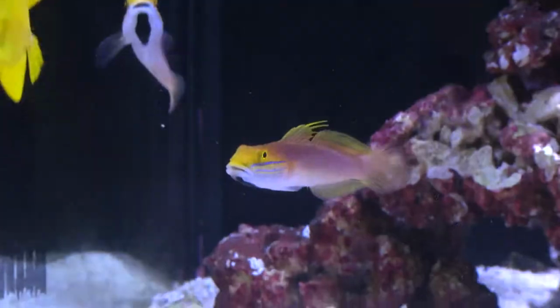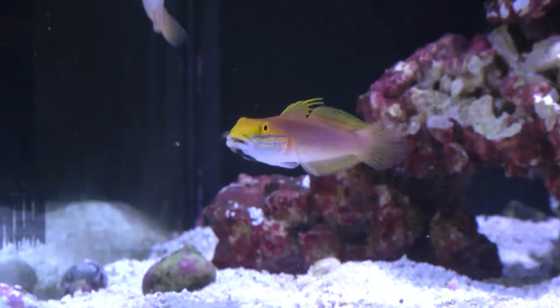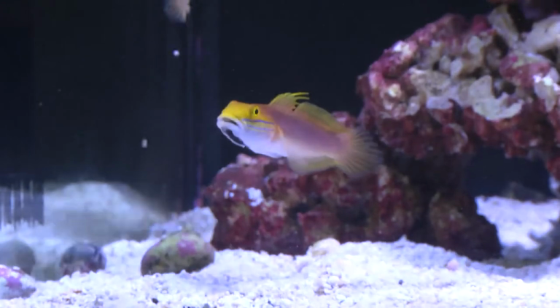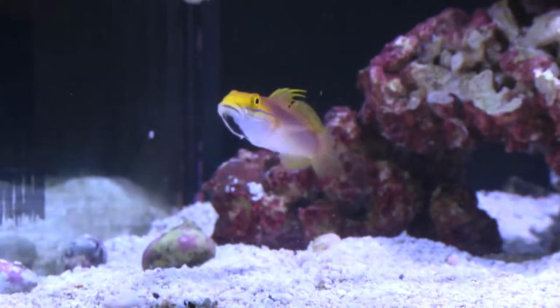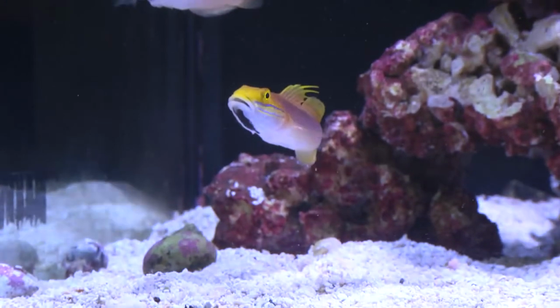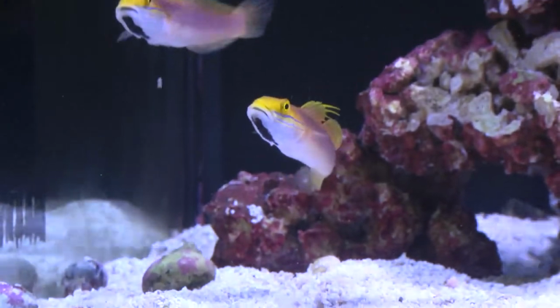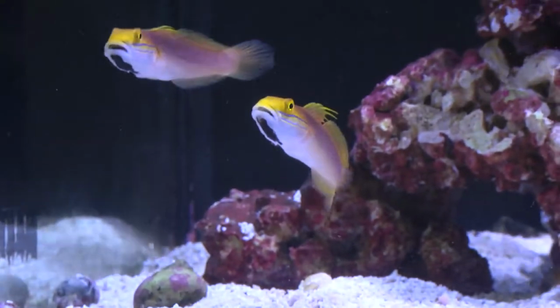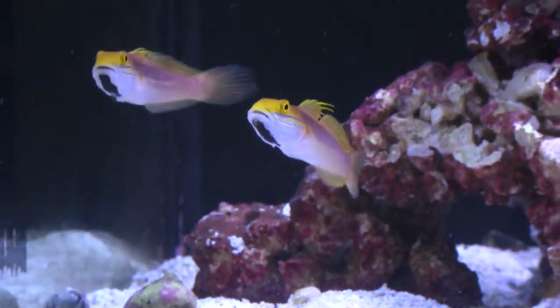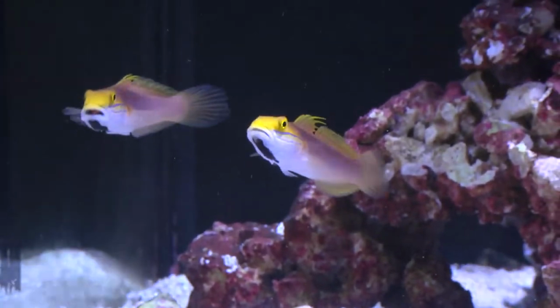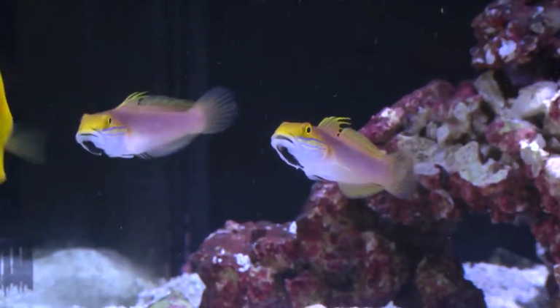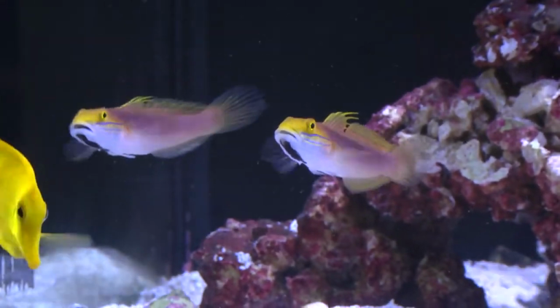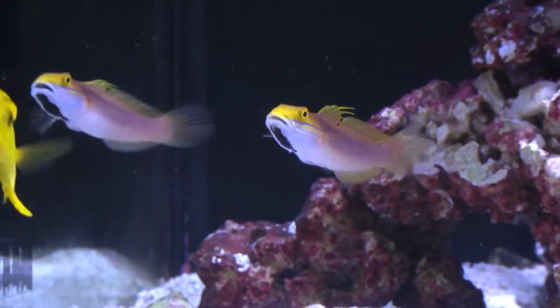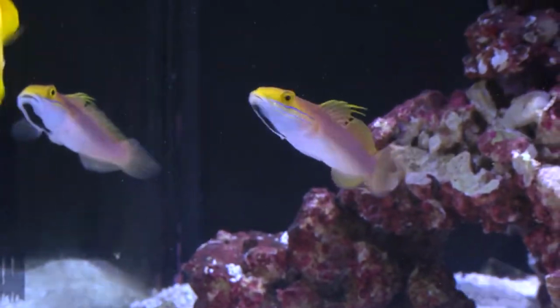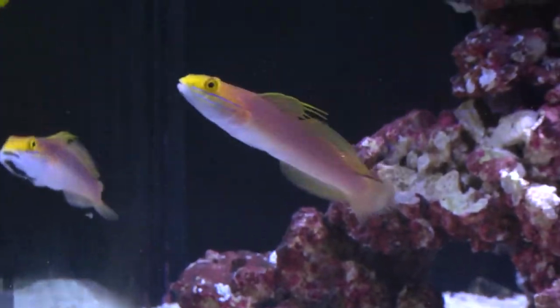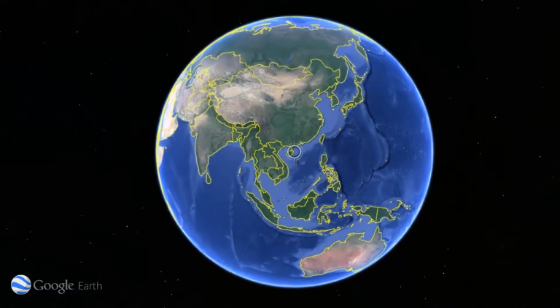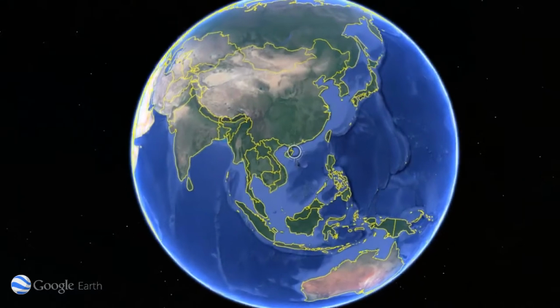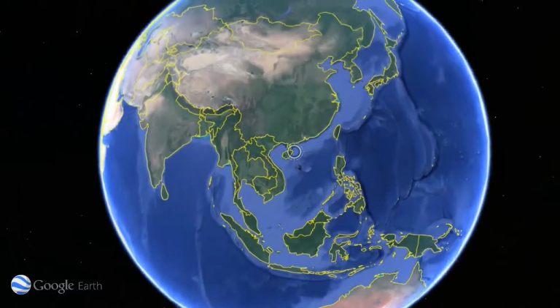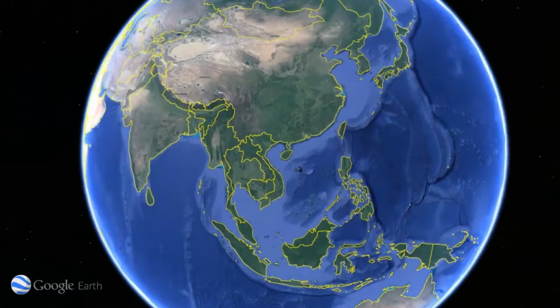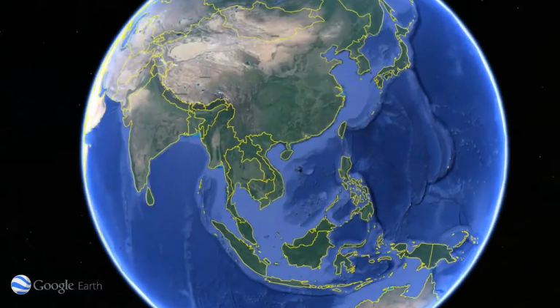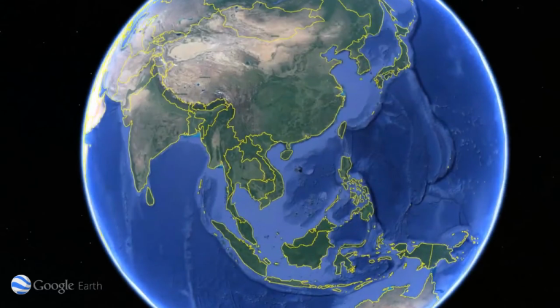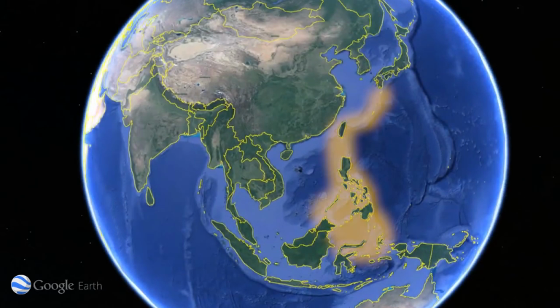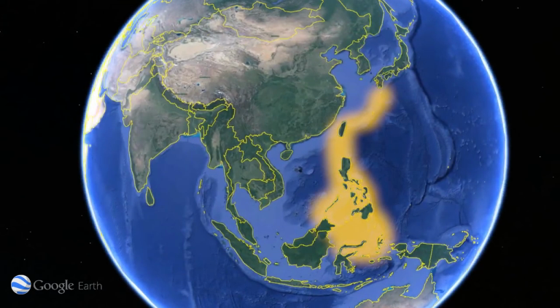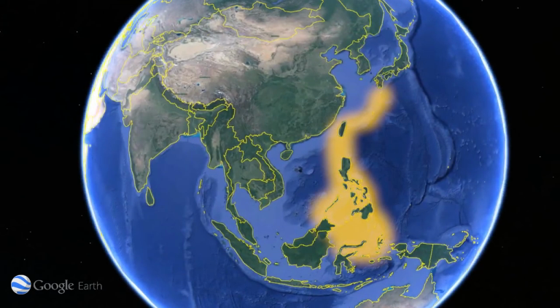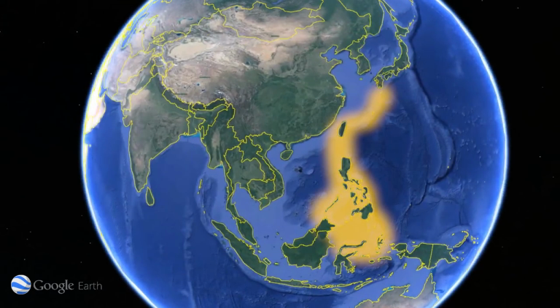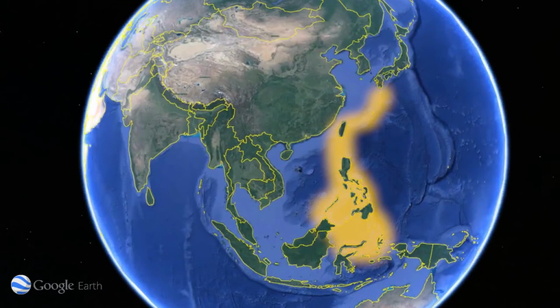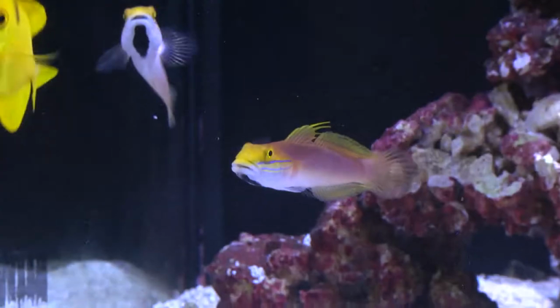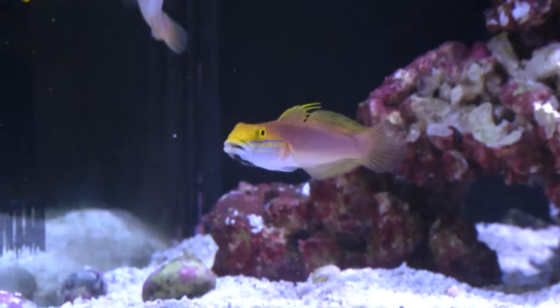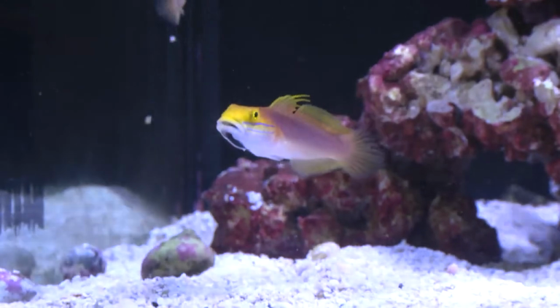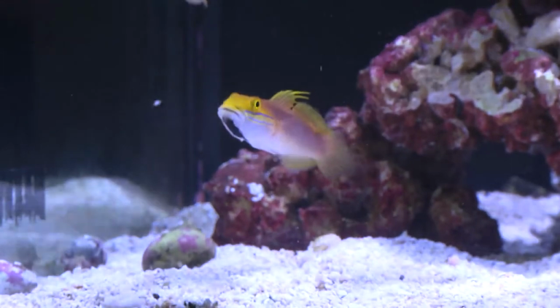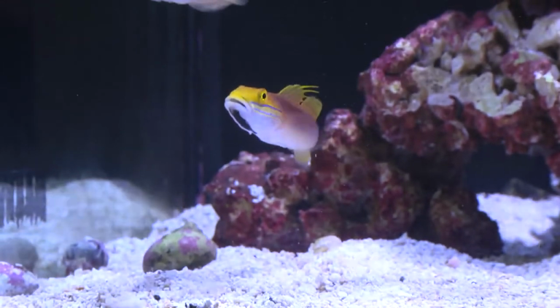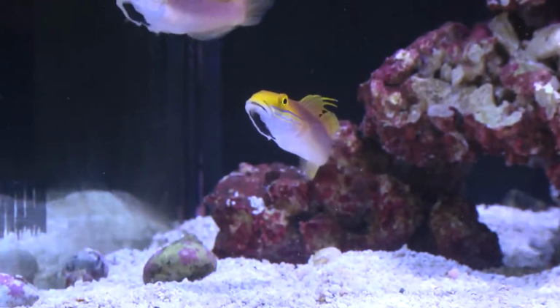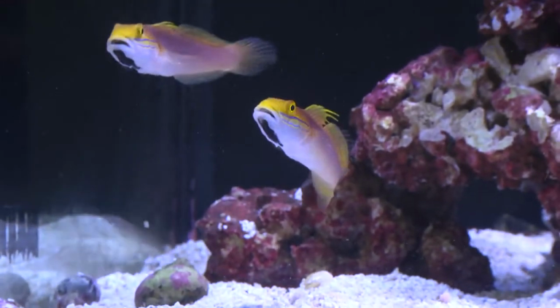The Bella Goby is an attractive species that is a non-commensal shrimp goby. Bella Gobies are found from reefs and sandy bottoms of Japan to the Philippines. These hardy fish are usually found singly or in pairs.